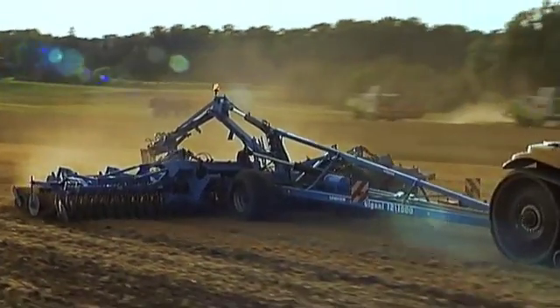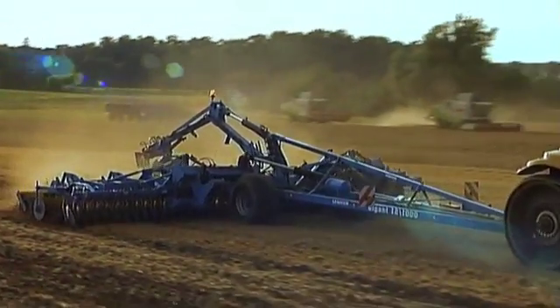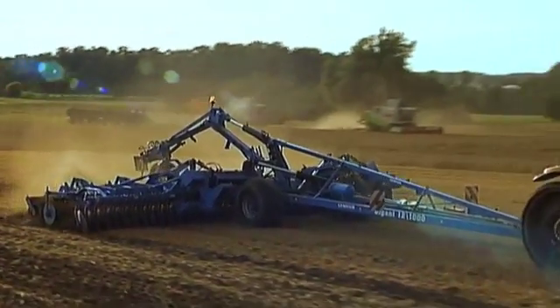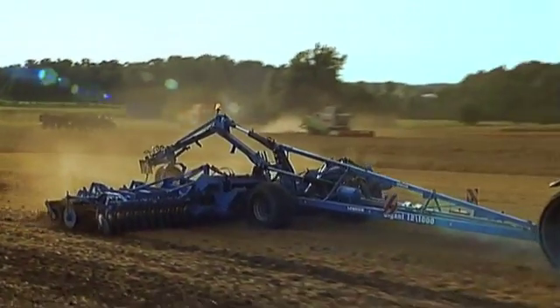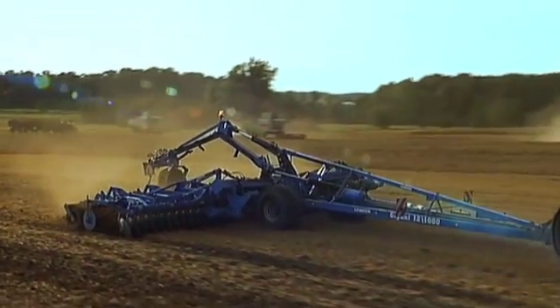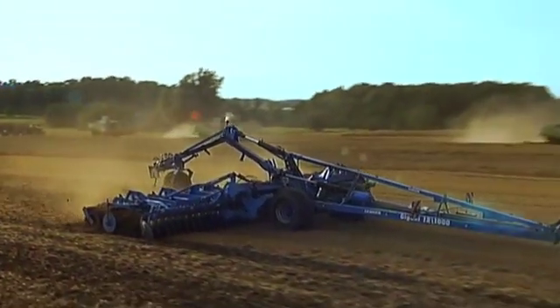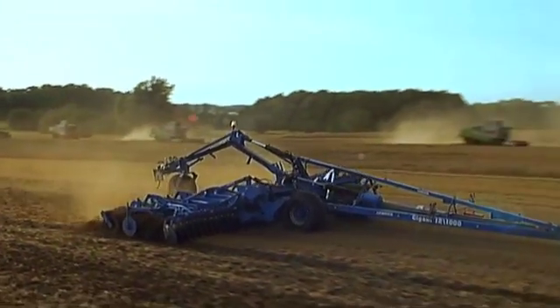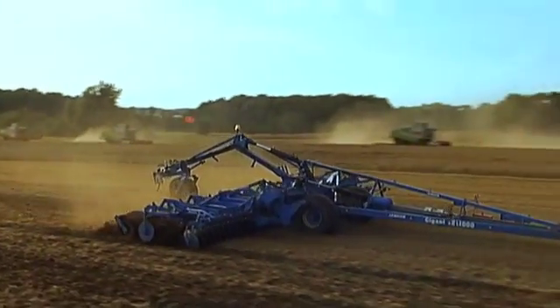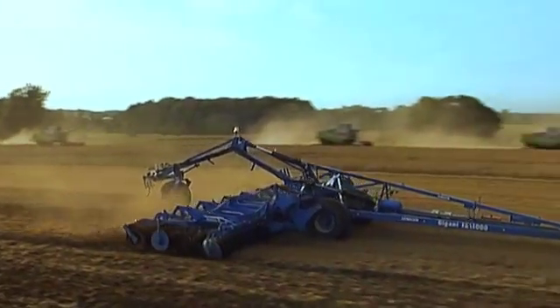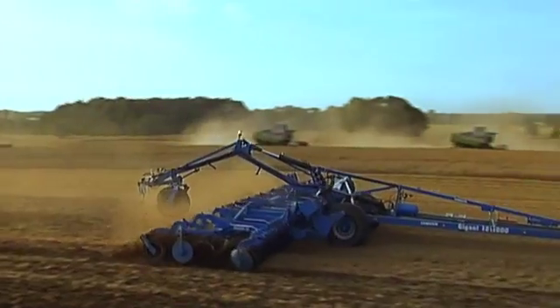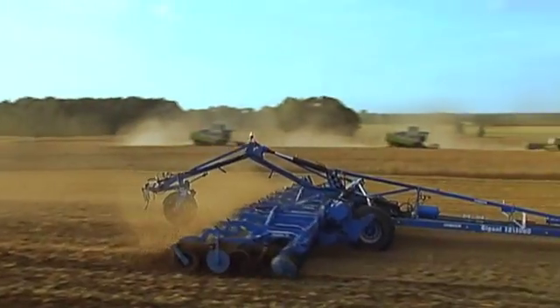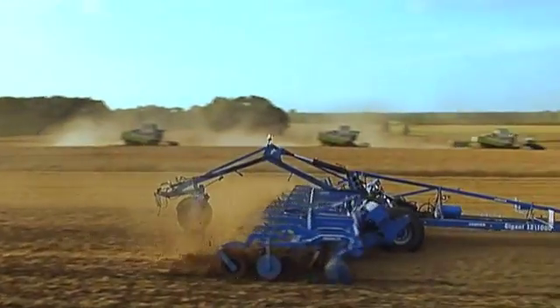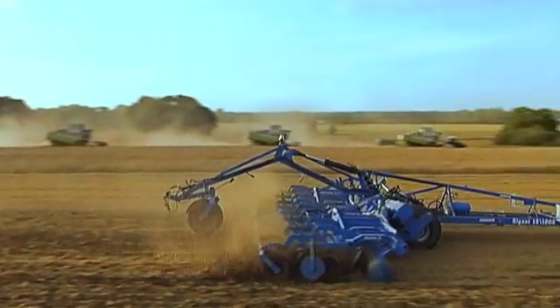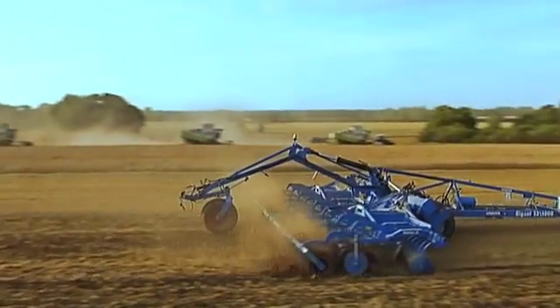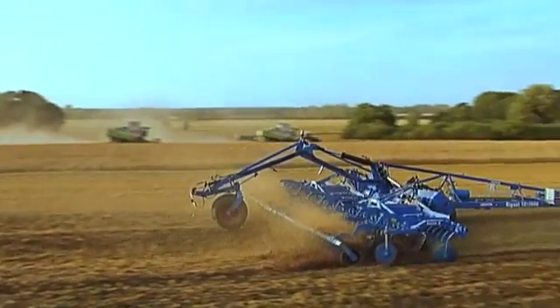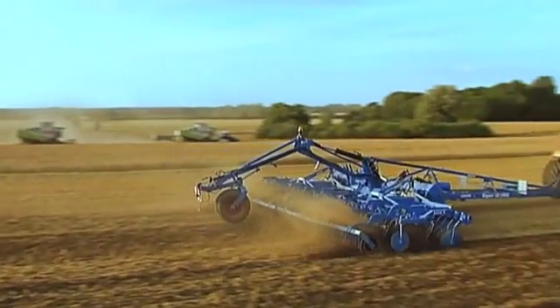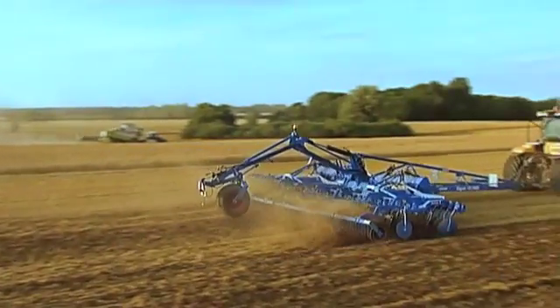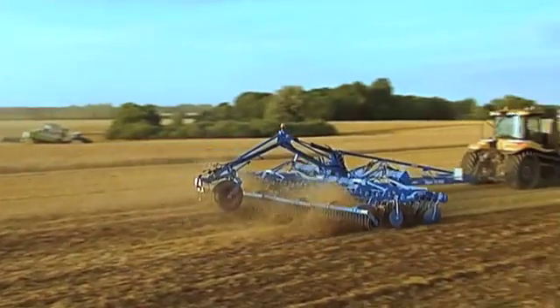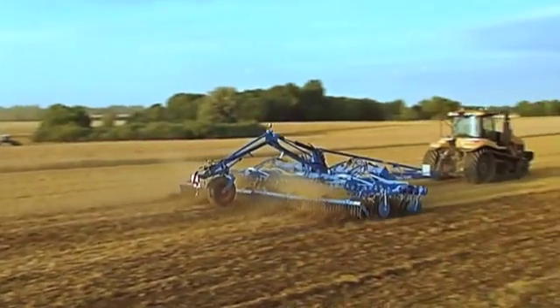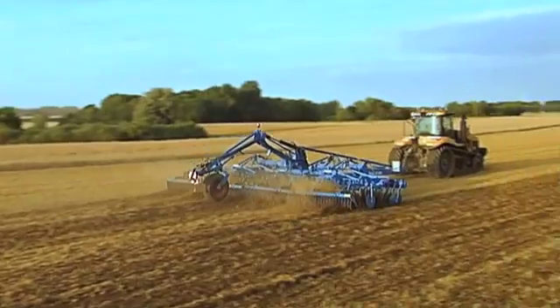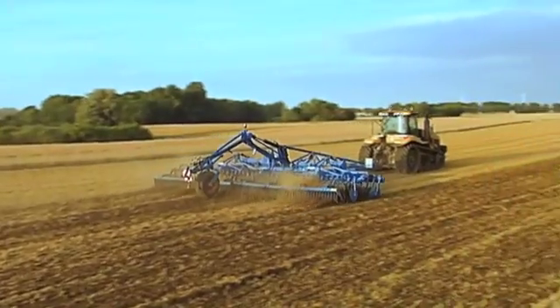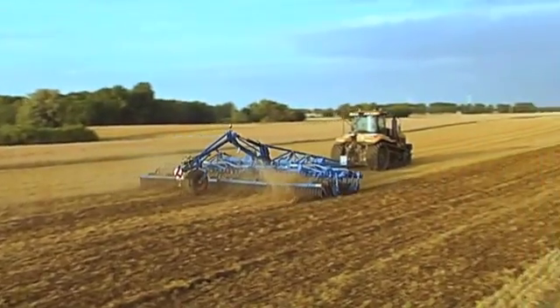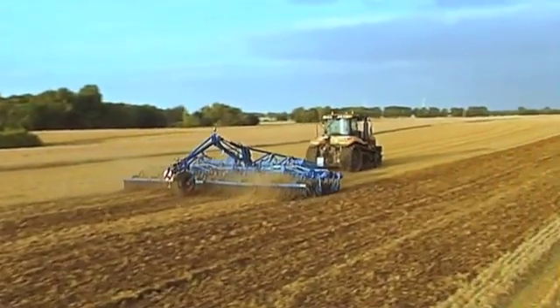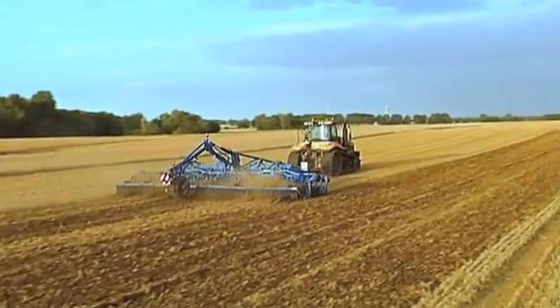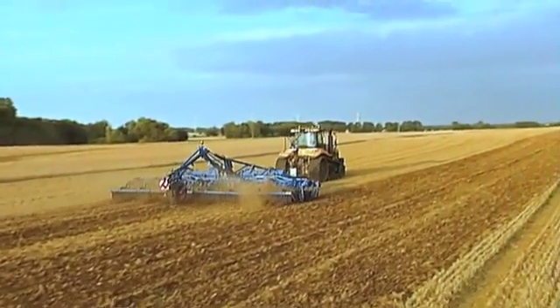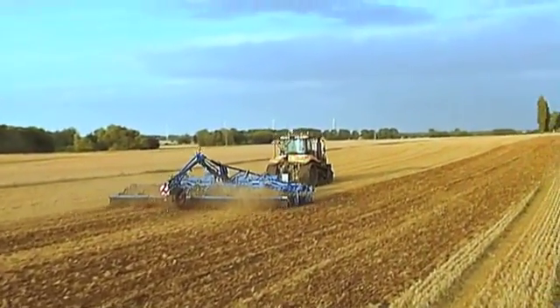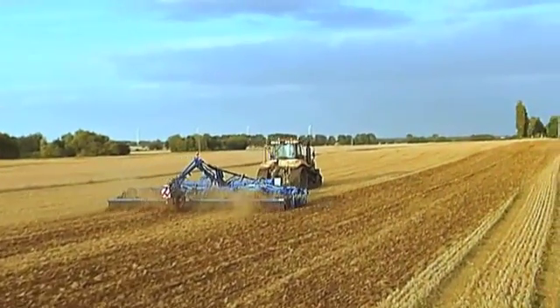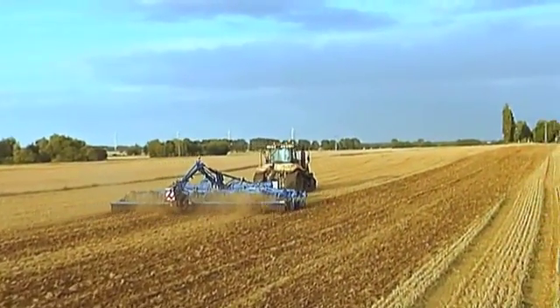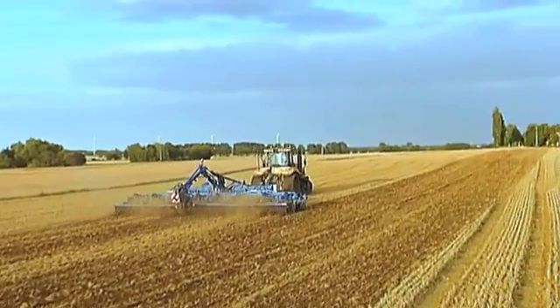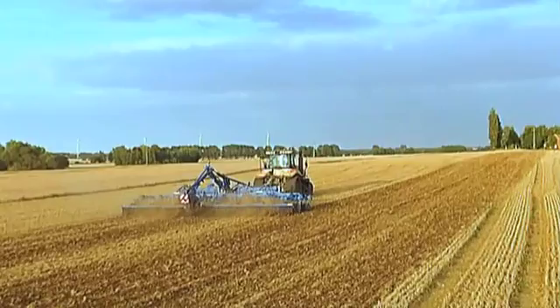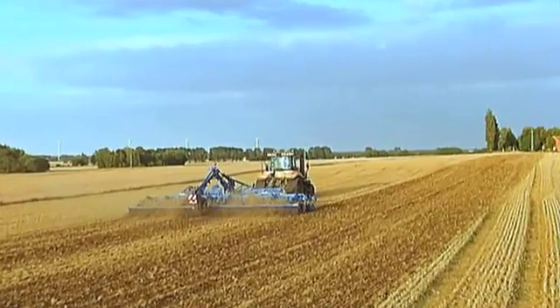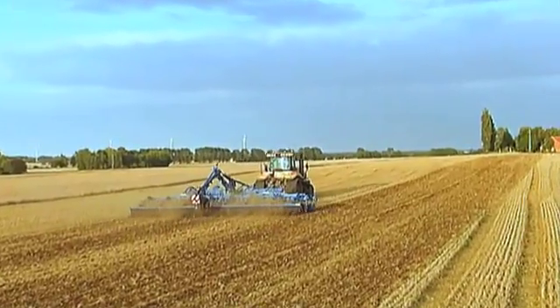A systematic solution for gigantic area capacities. Cover up to 16 hectares an hour at a working width of 12 meters and driving speeds of up to 15 kilometers per hour. Lemken's Gigant system carriers make it possible.